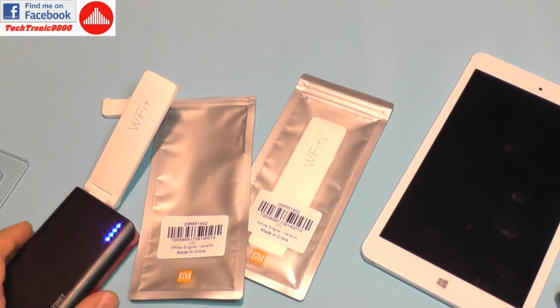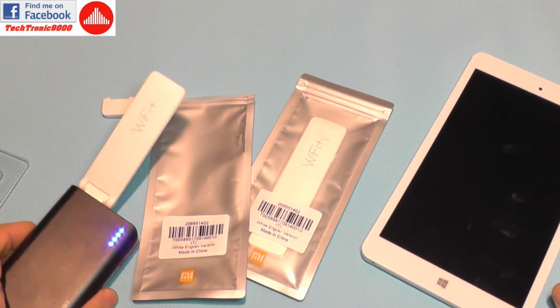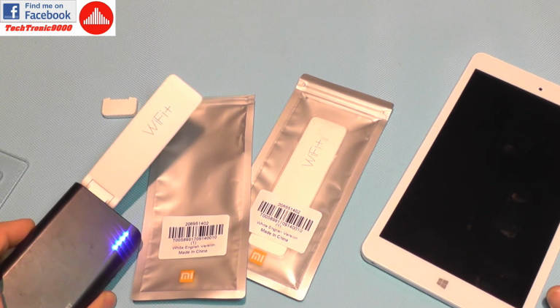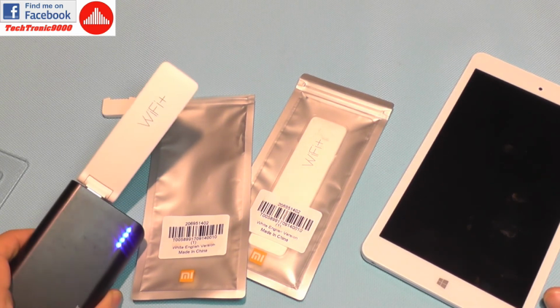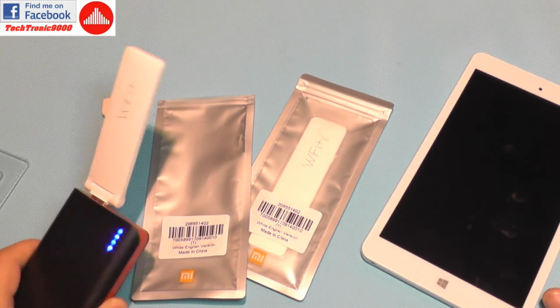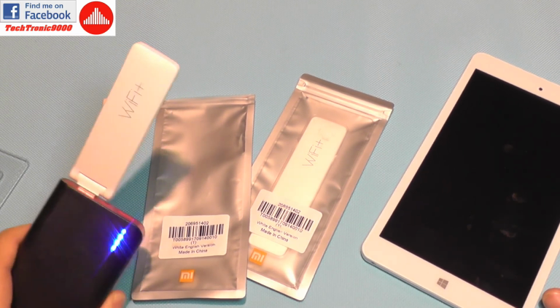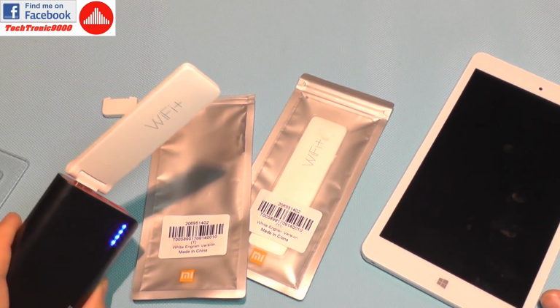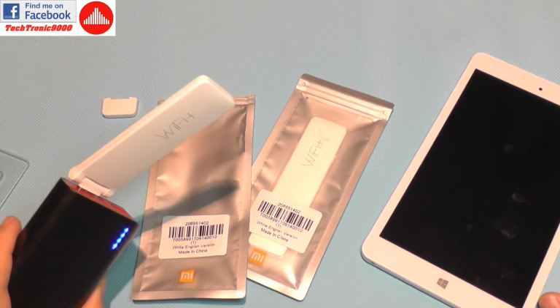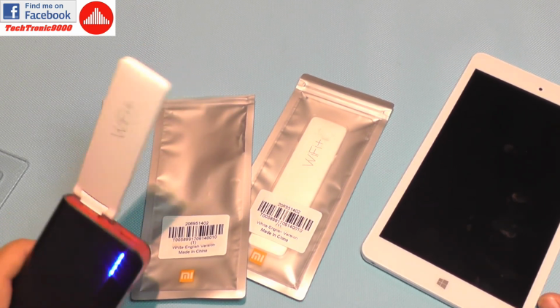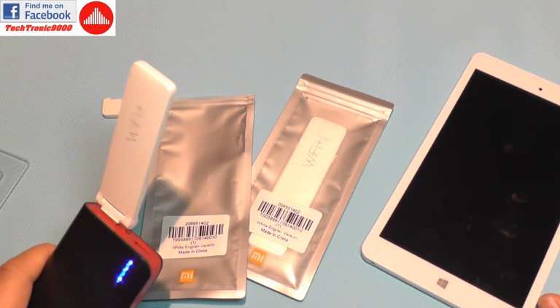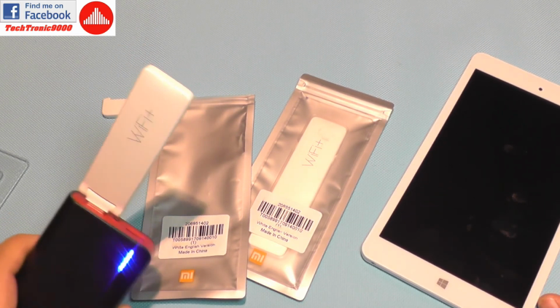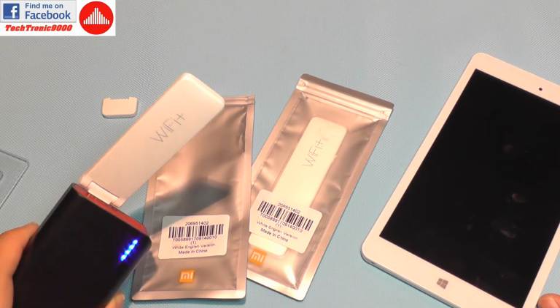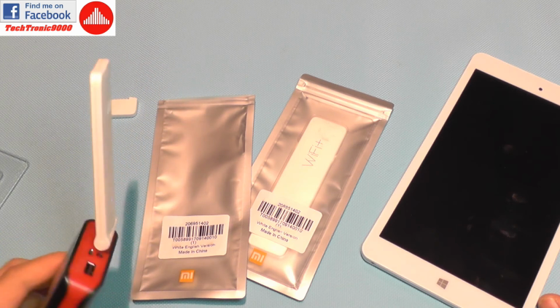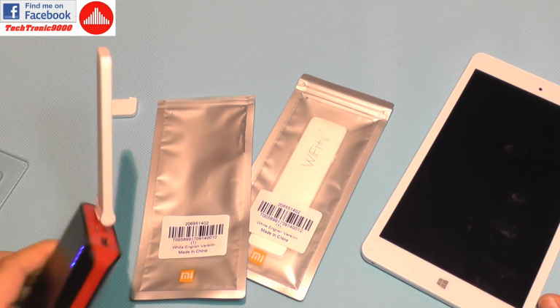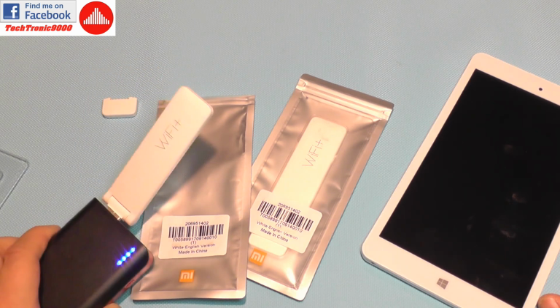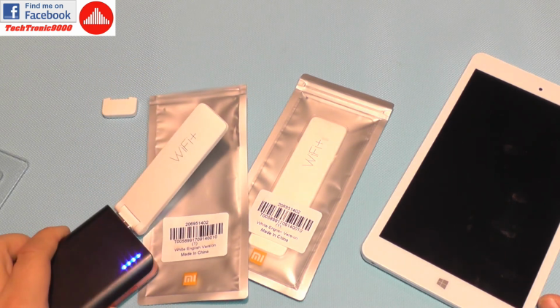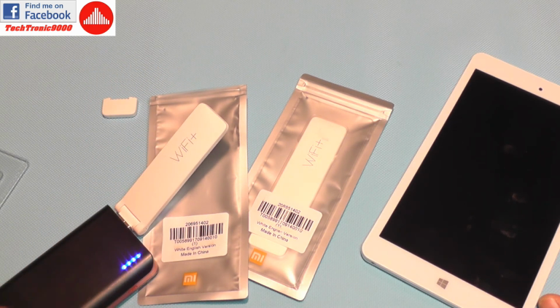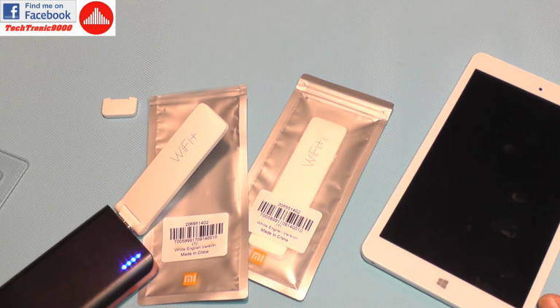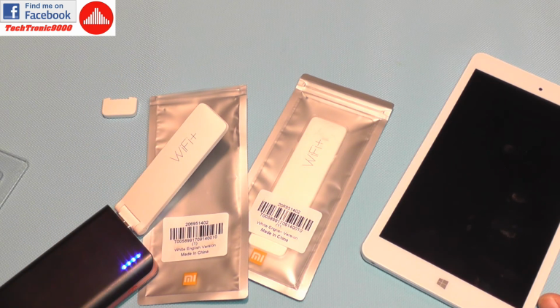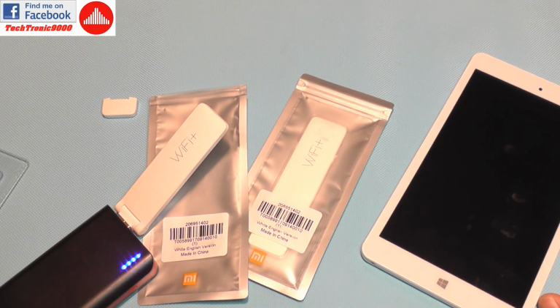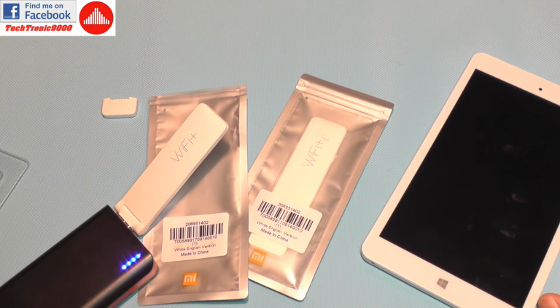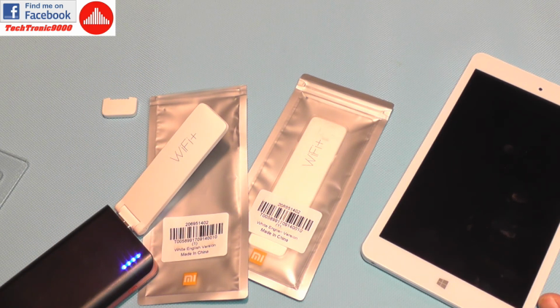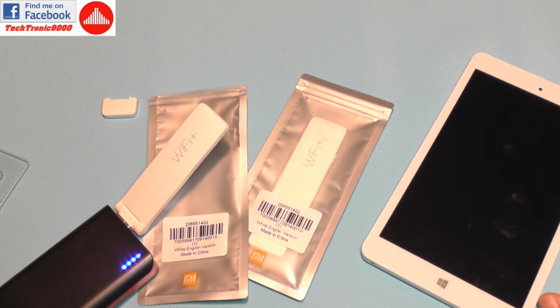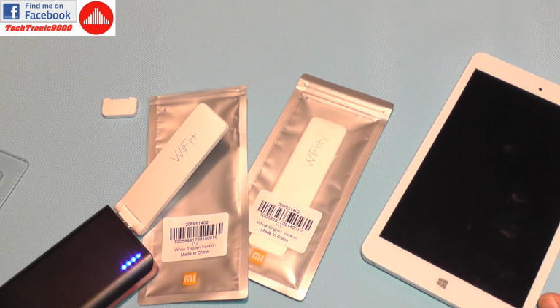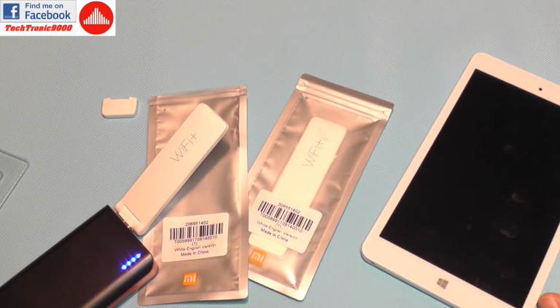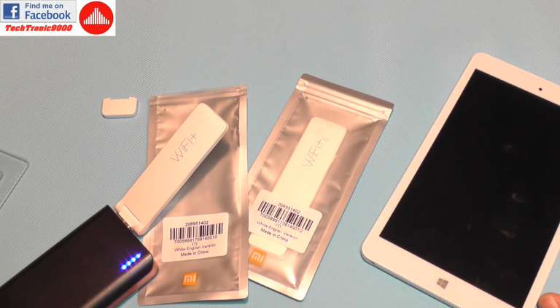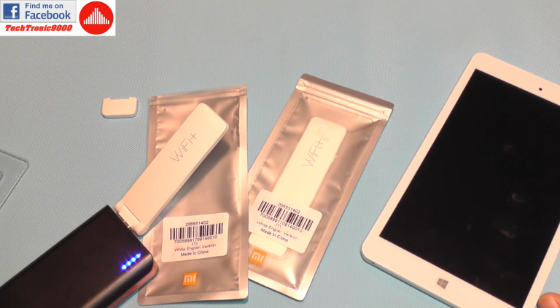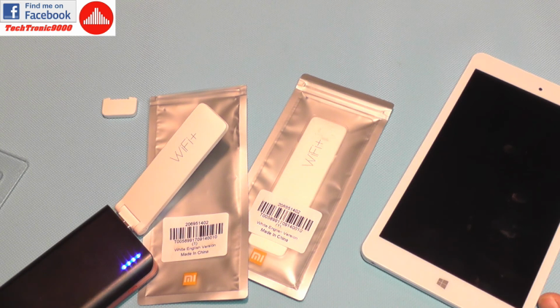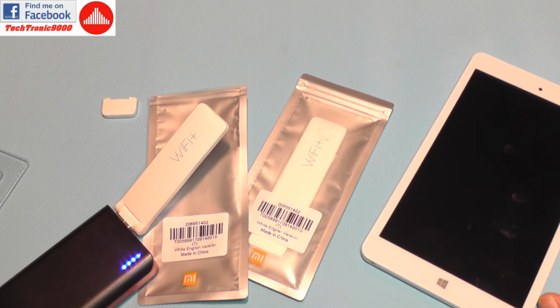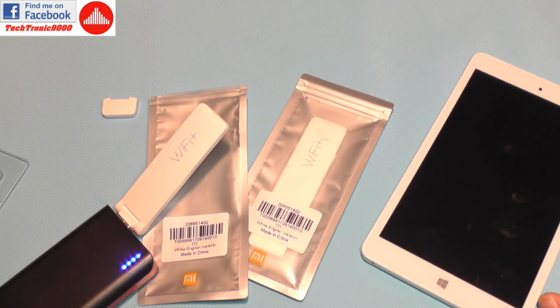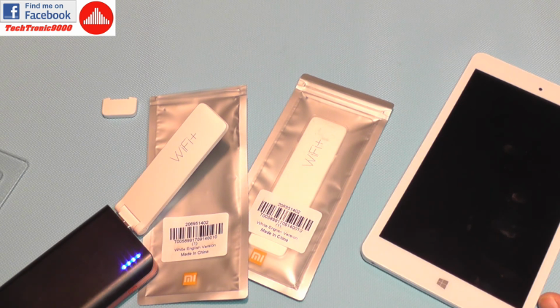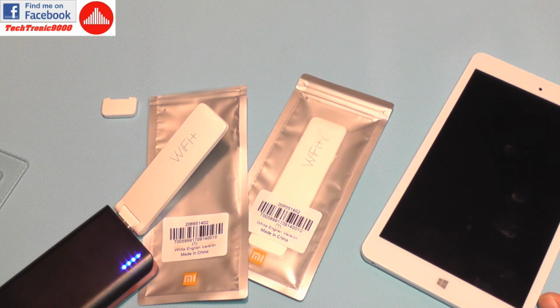I hope you enjoyed this quick test and review of the Wi-Fi Plus device. Be sure to follow my next uploads where I'll test some other interesting devices. Until then, bye bye.